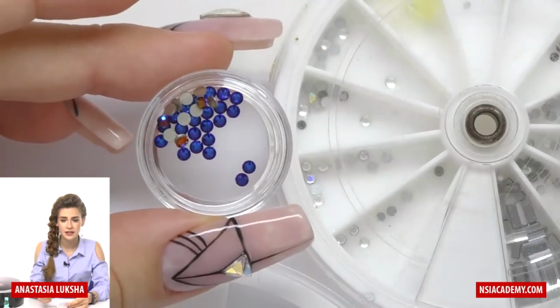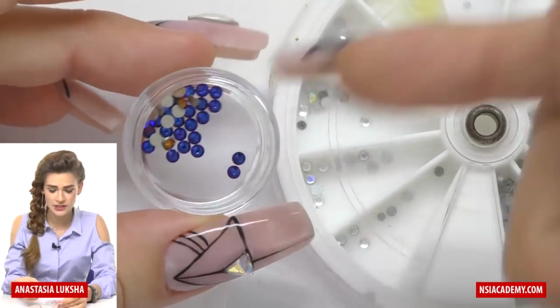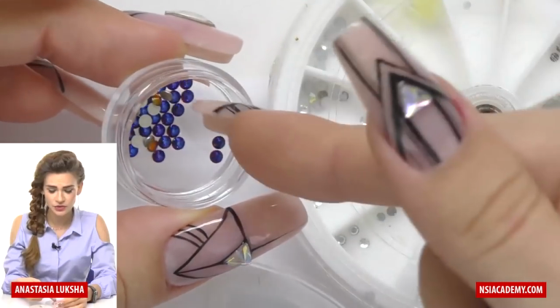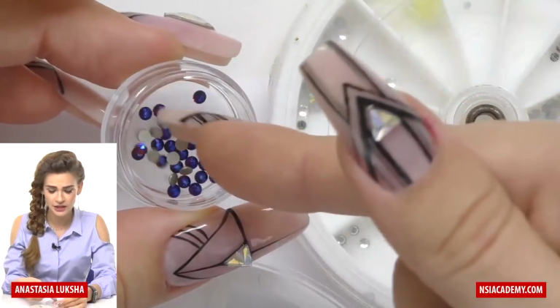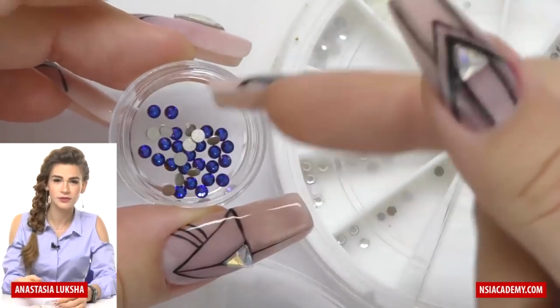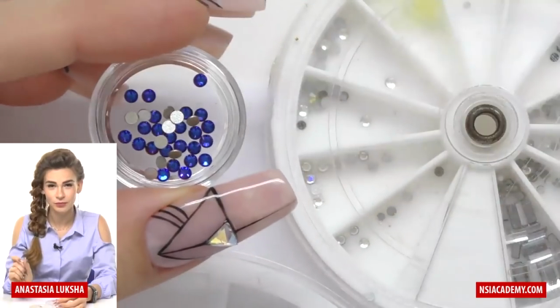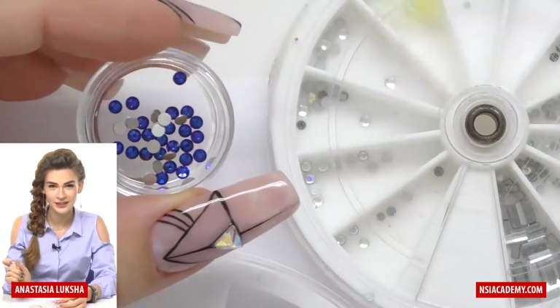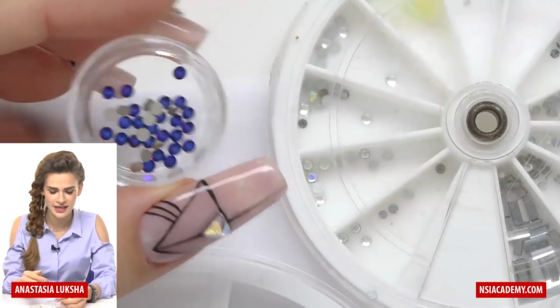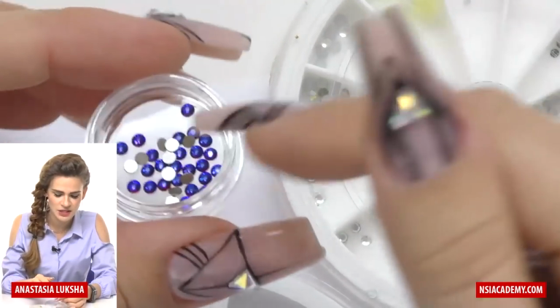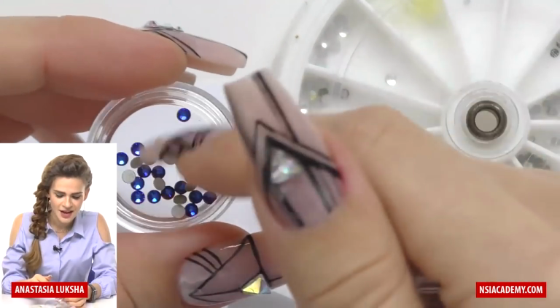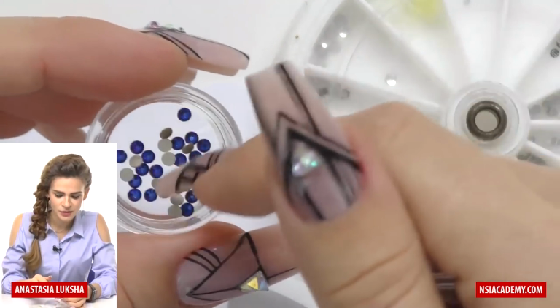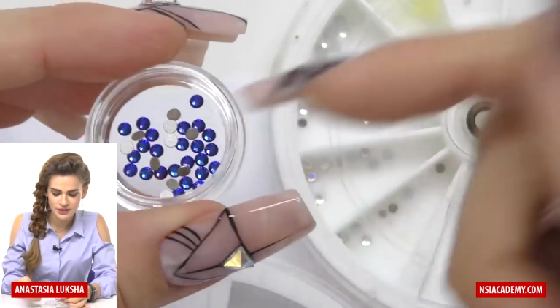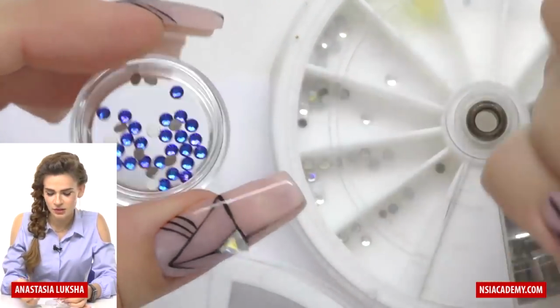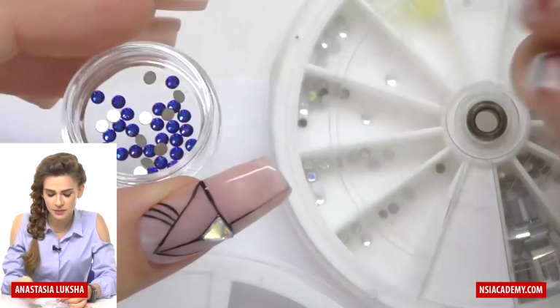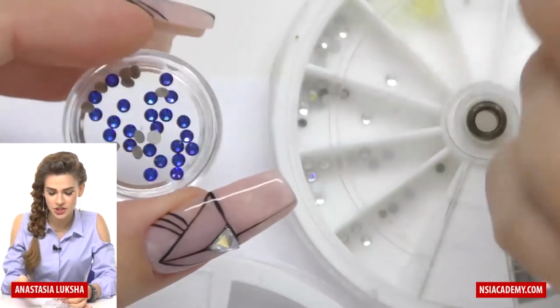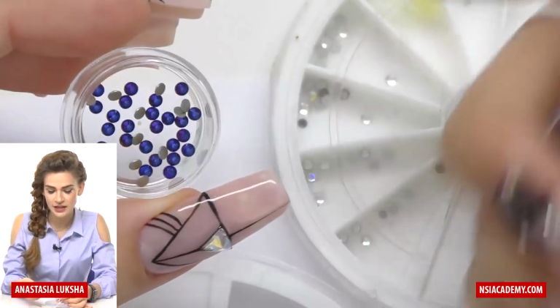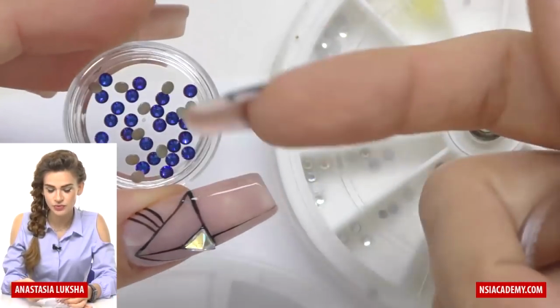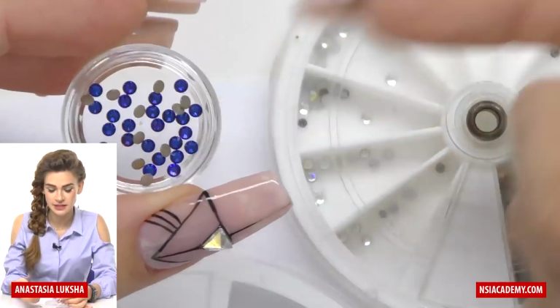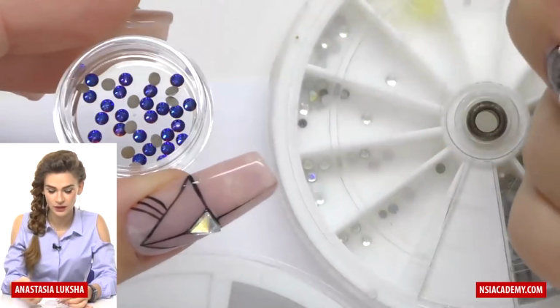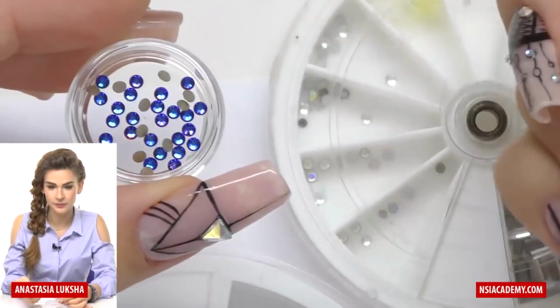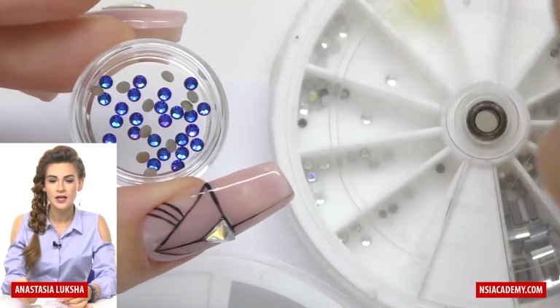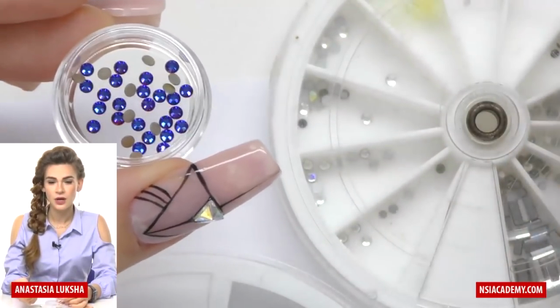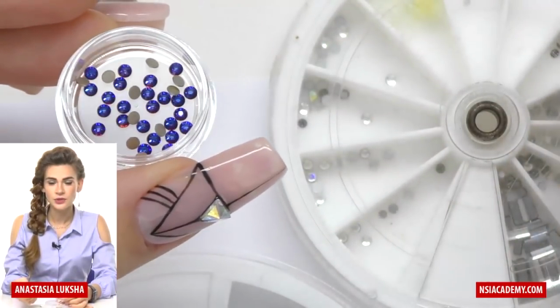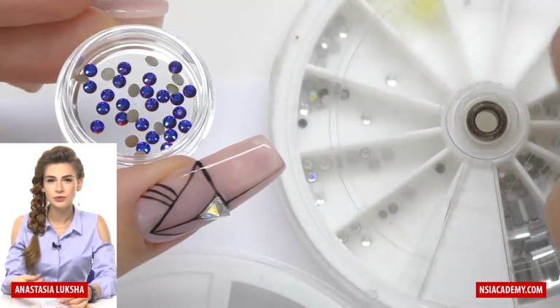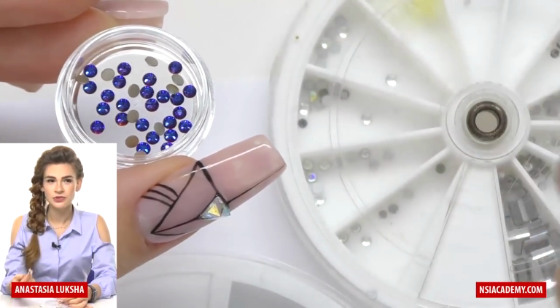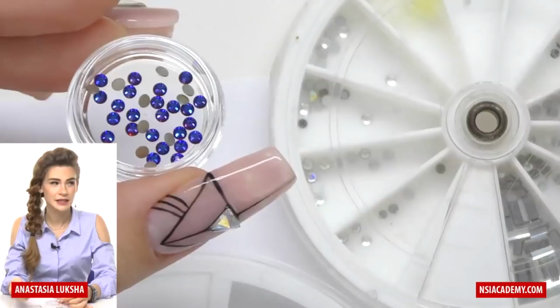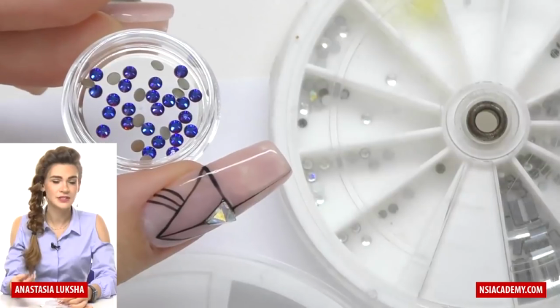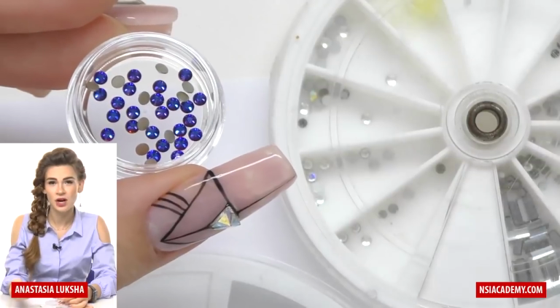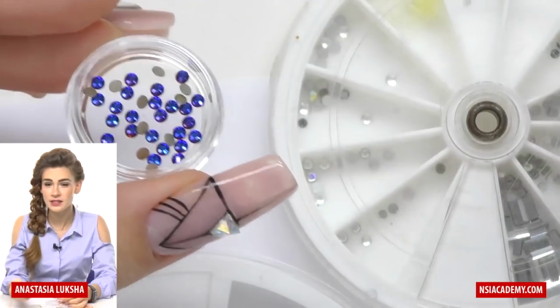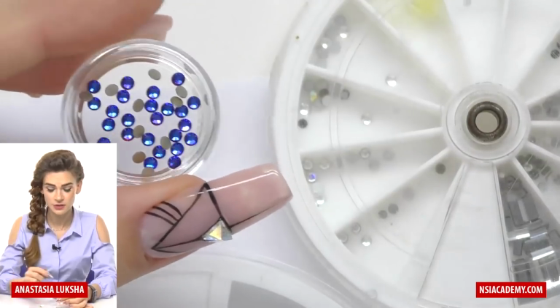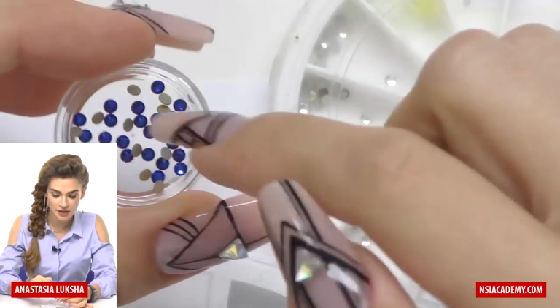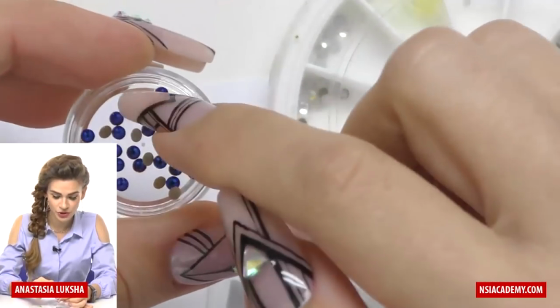they will still shine bright like a diamond, keep their shine, and they are really easy to apply. So how do you know if it's Swarovski or not?